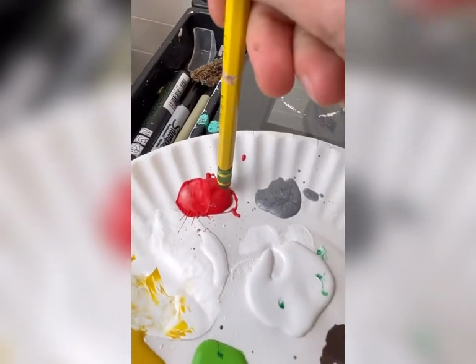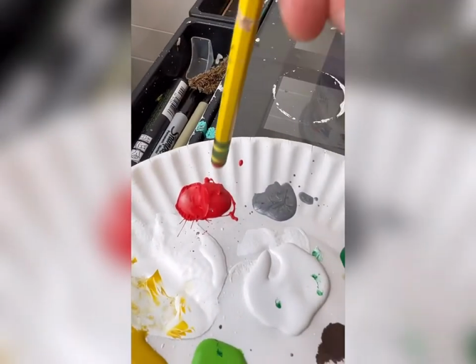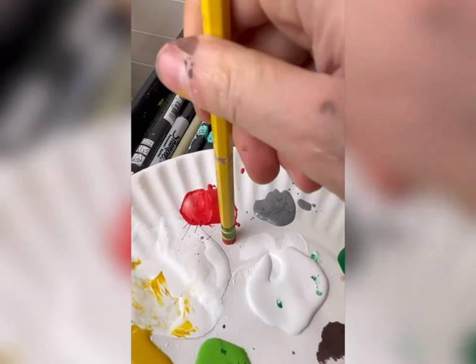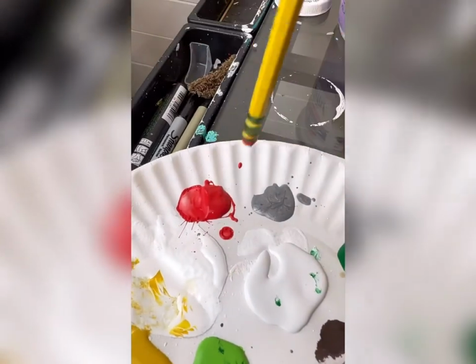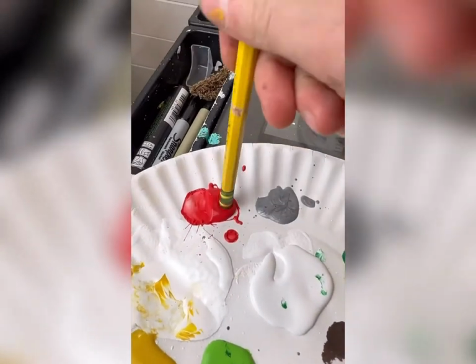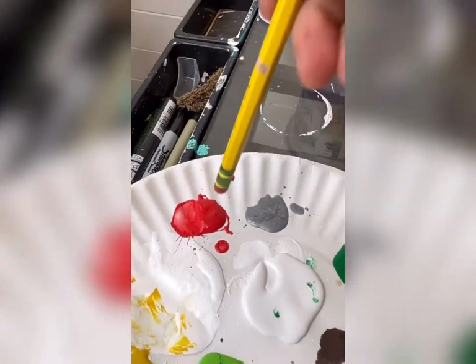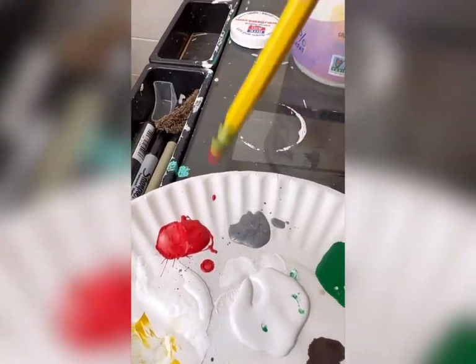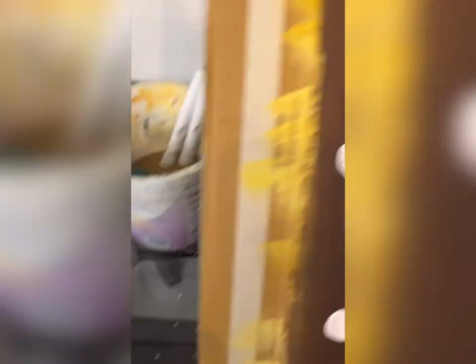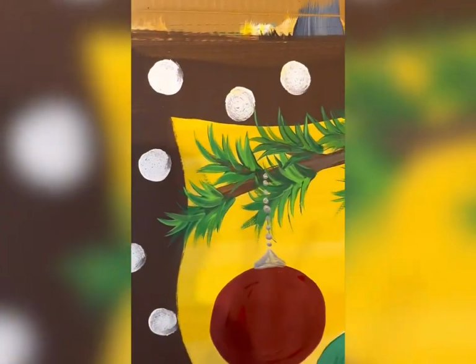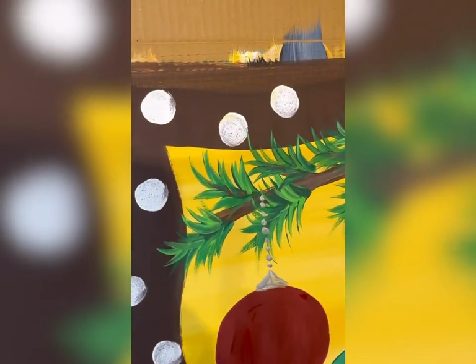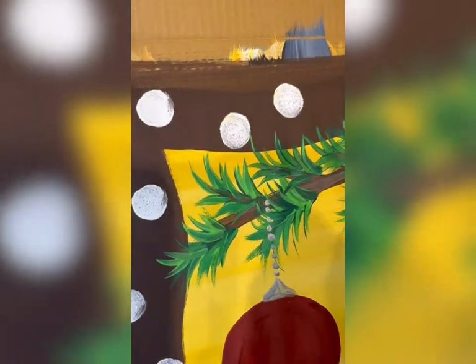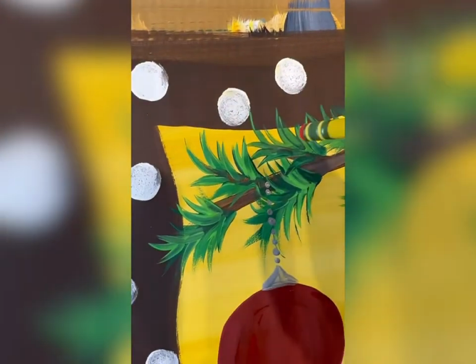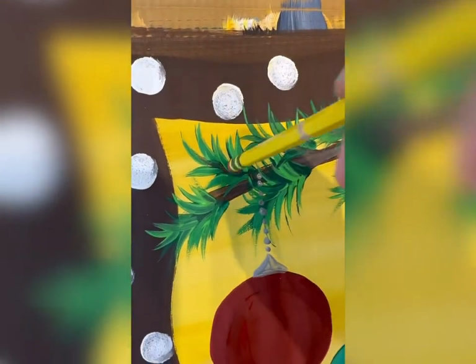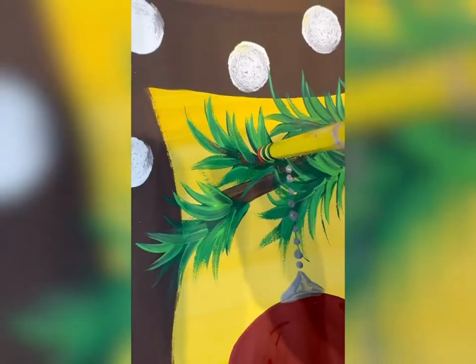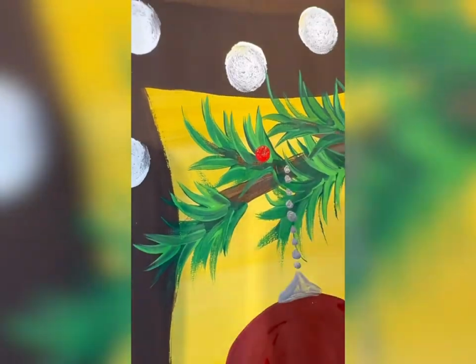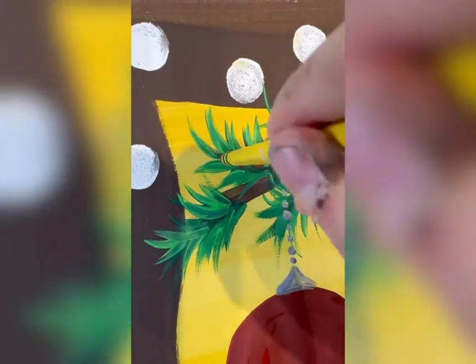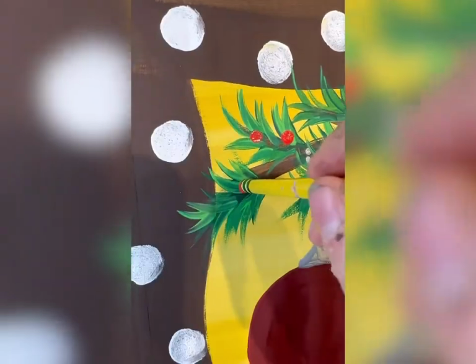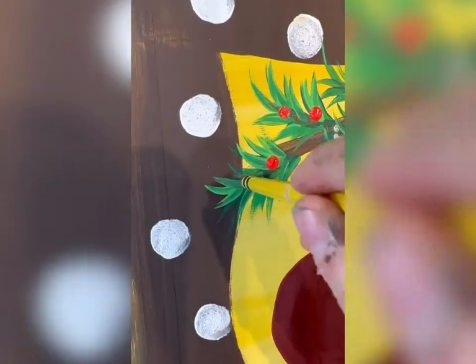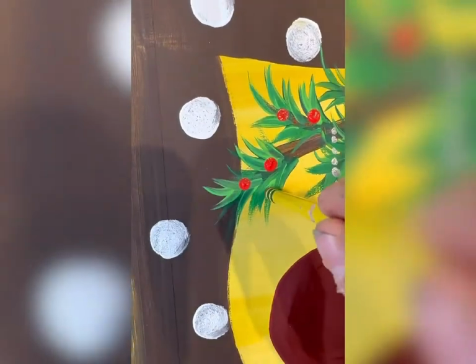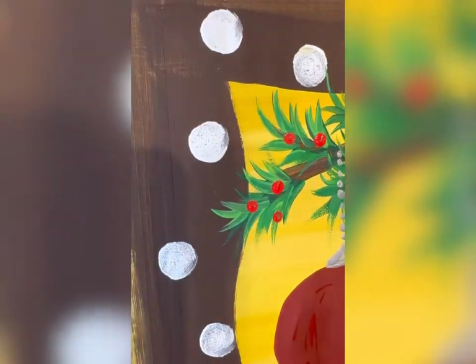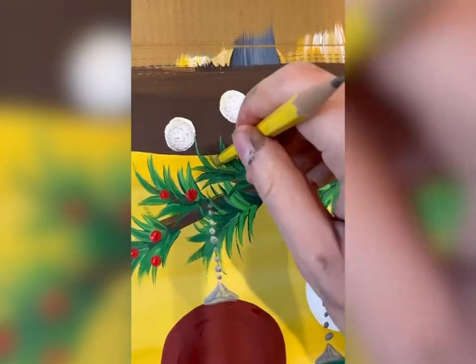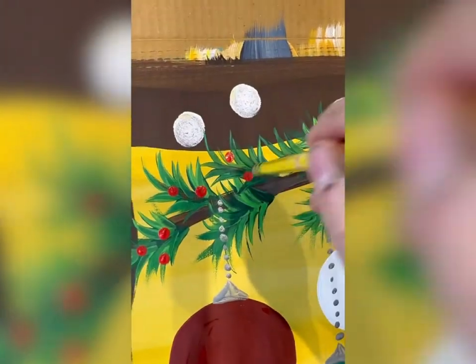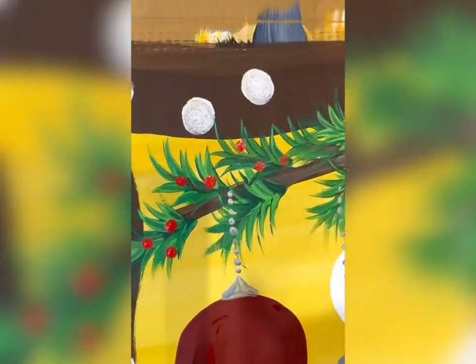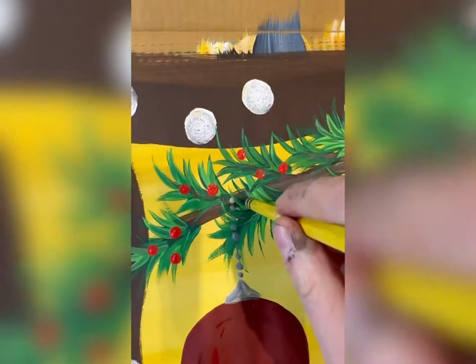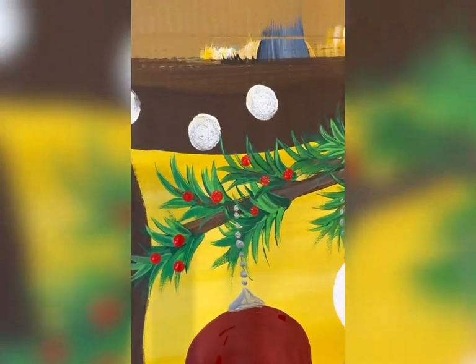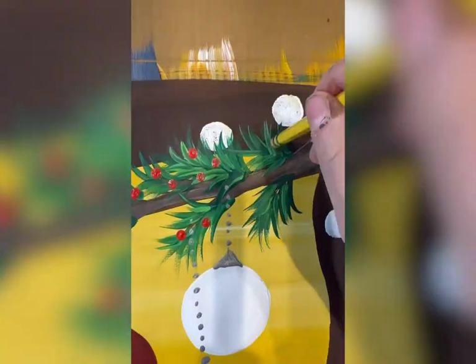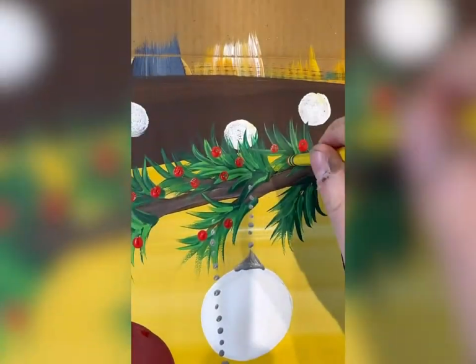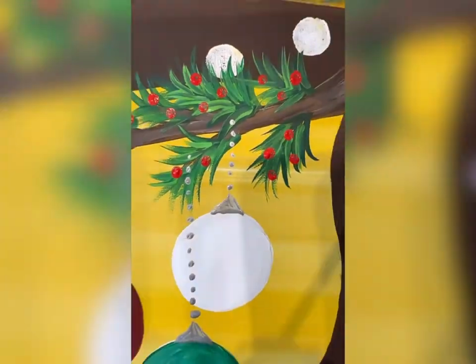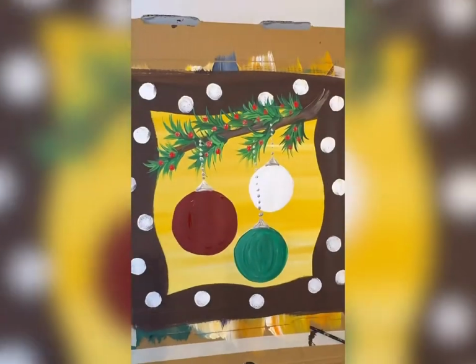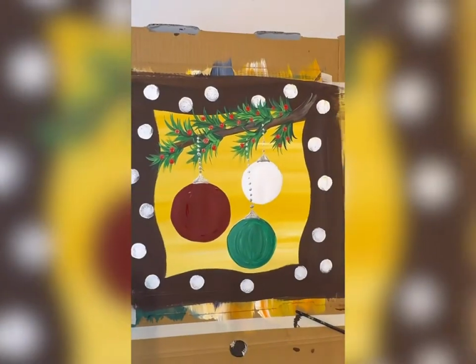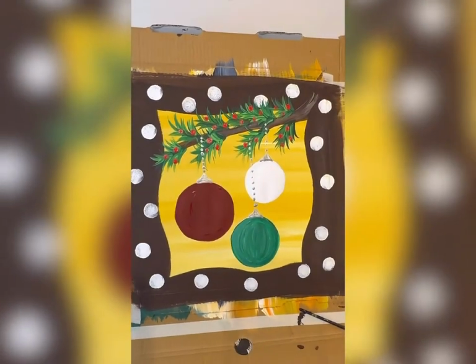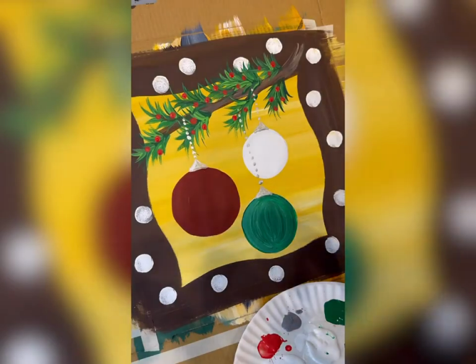I'm going to take an eraser on a pencil and do some berries. I'm going to let those ornaments dry a little bit first. I'm just pressing down and pulling up using the eraser like a stamp — this is going to give you some of those little berries you see on evergreen trees.